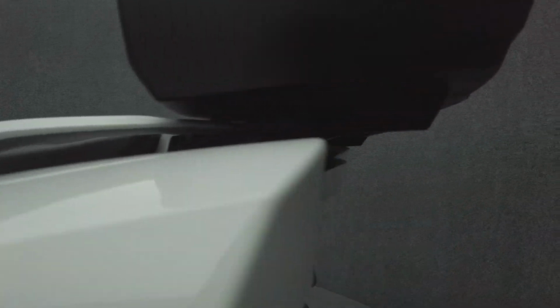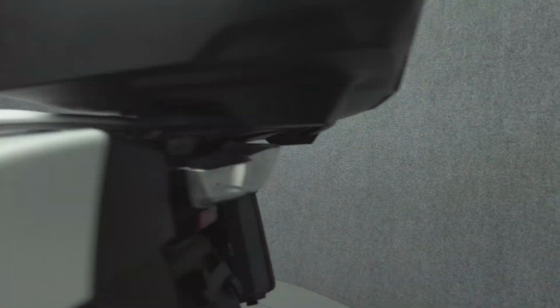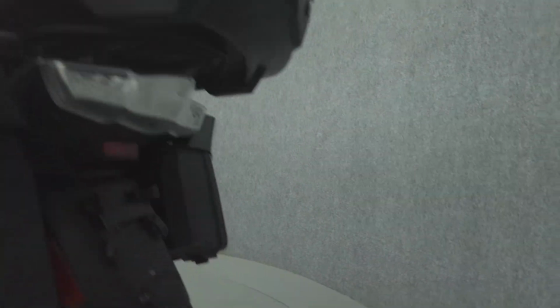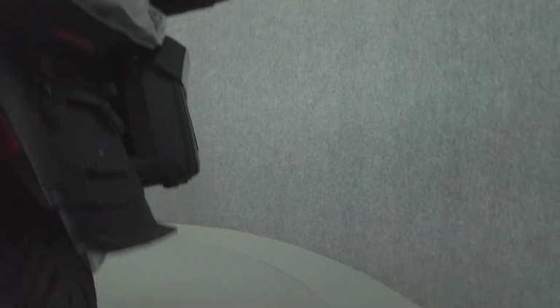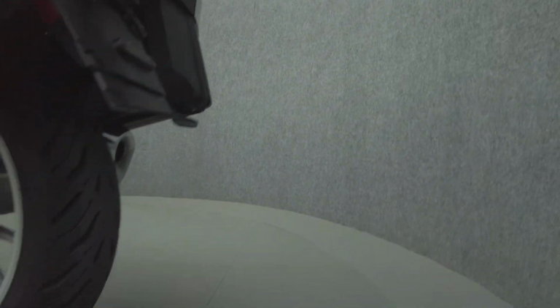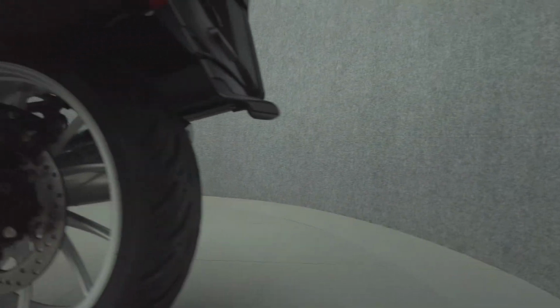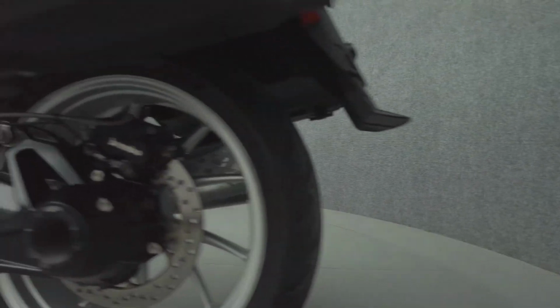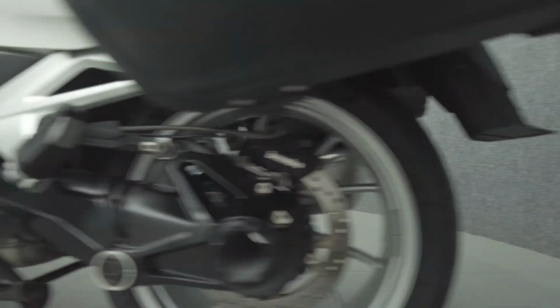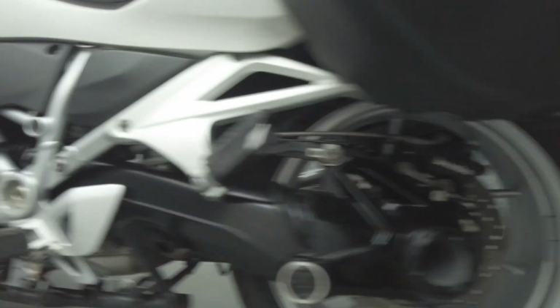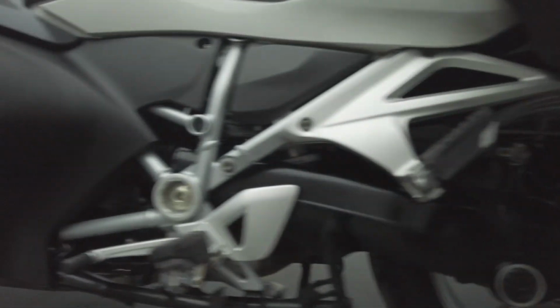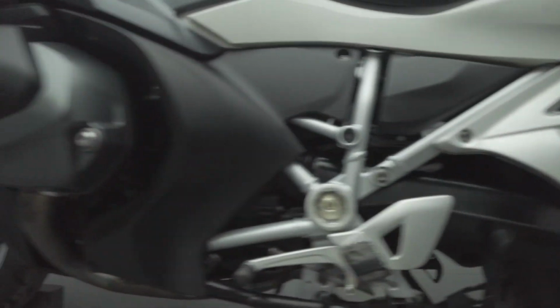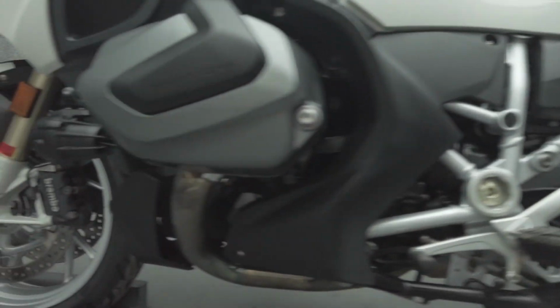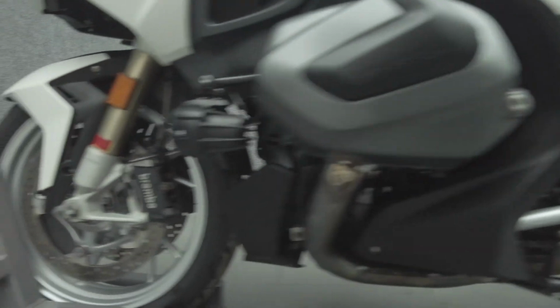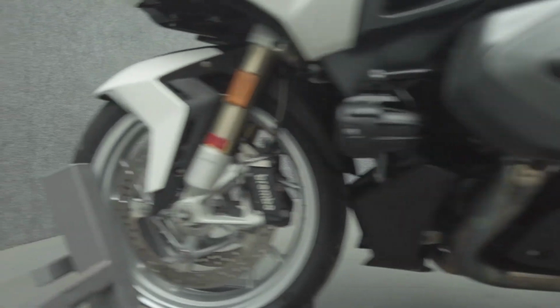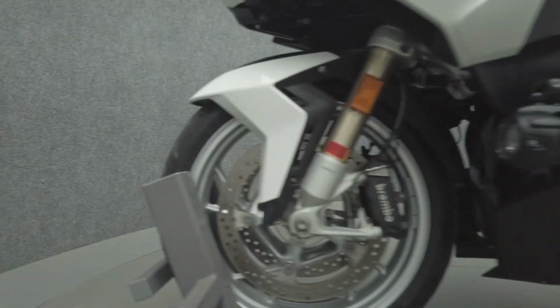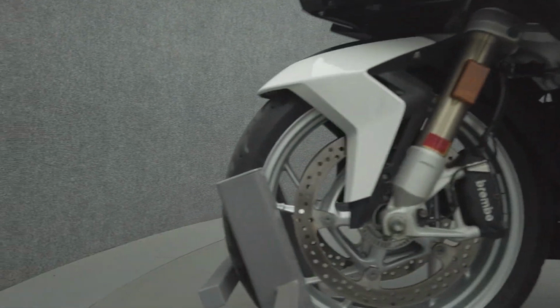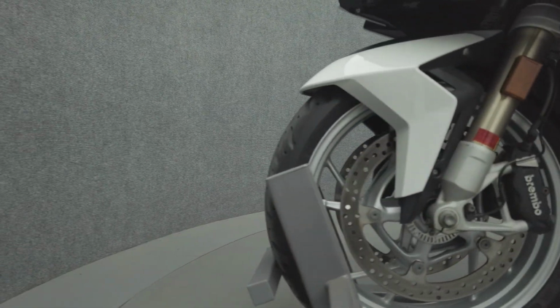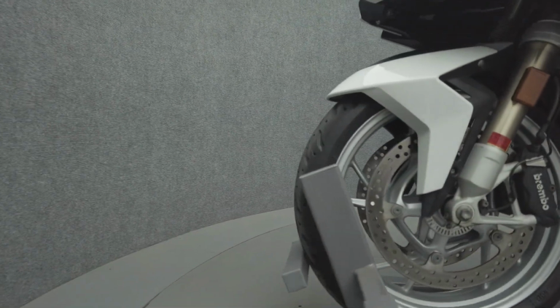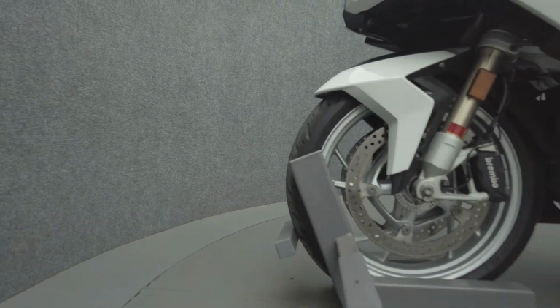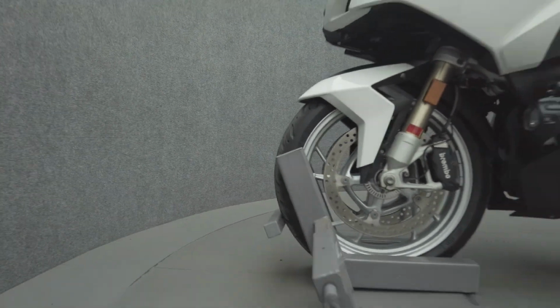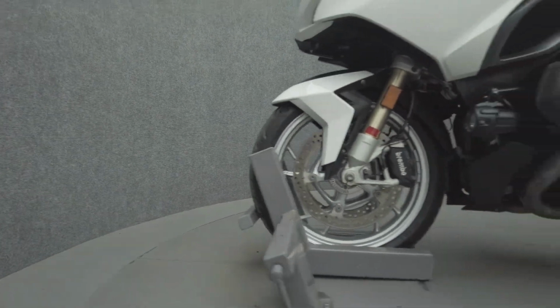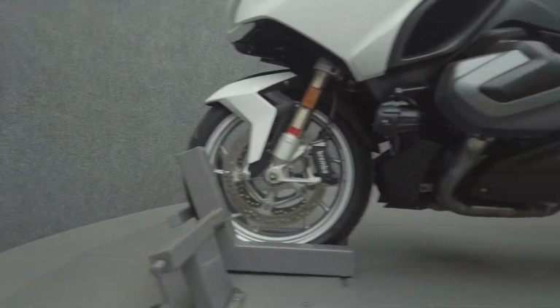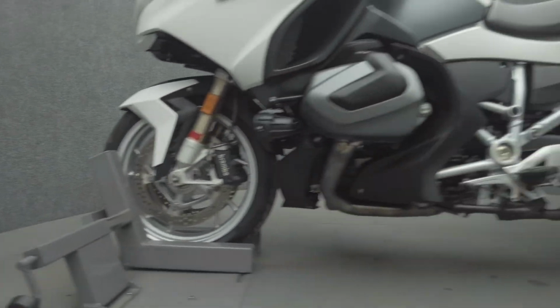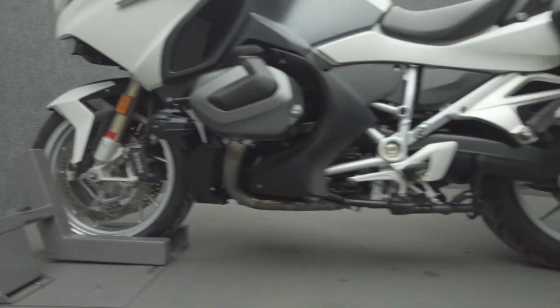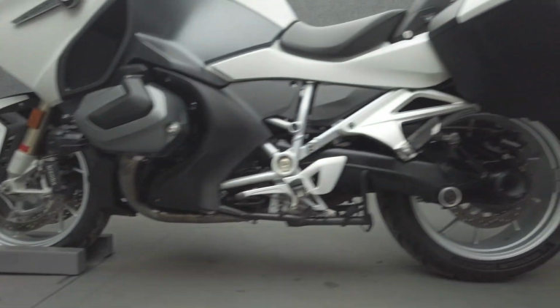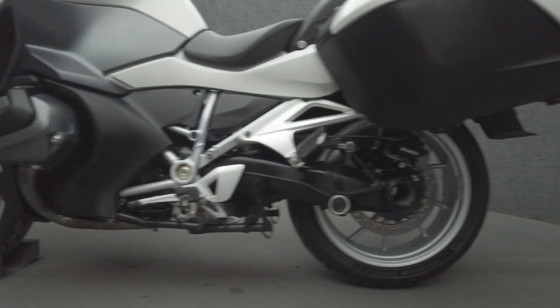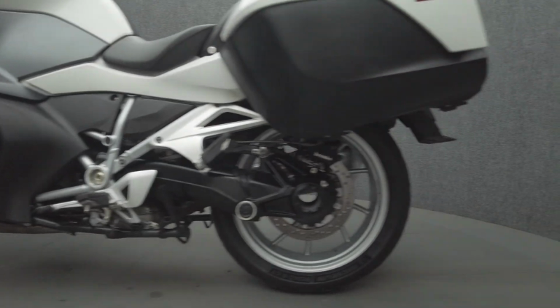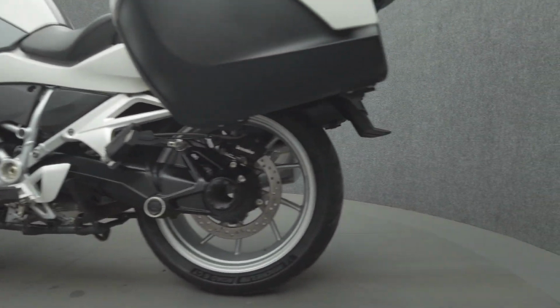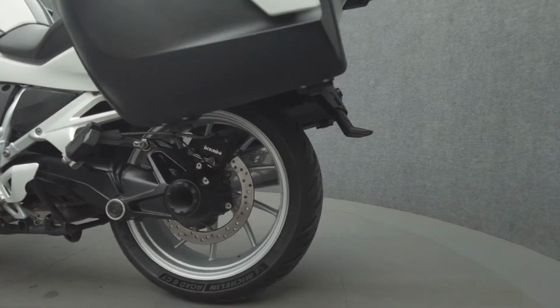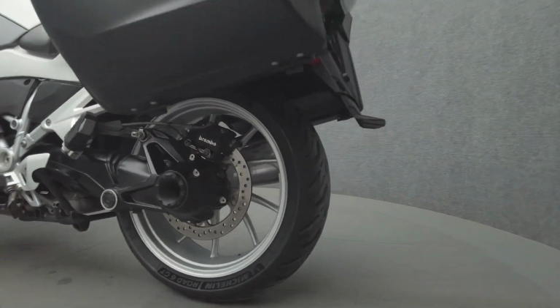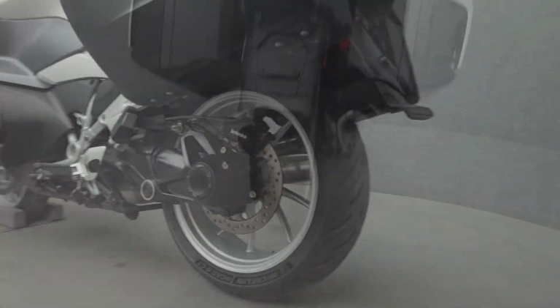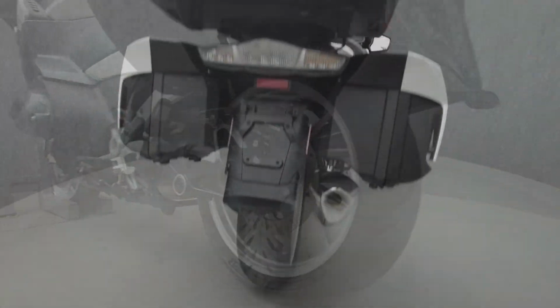Powered by a 1,254cc two-cylinder engine, the R1250 RT puts 136 horsepower and 105 foot-pounds of torque through a six-speed transmission. It weighs in at 615 pounds and has a 32.4-inch seat height.